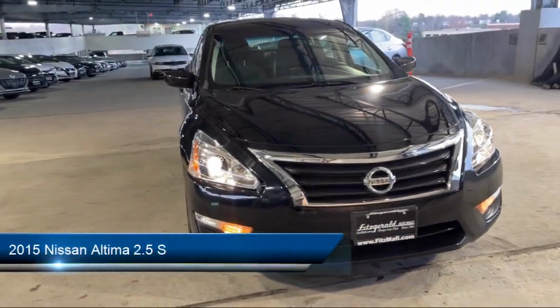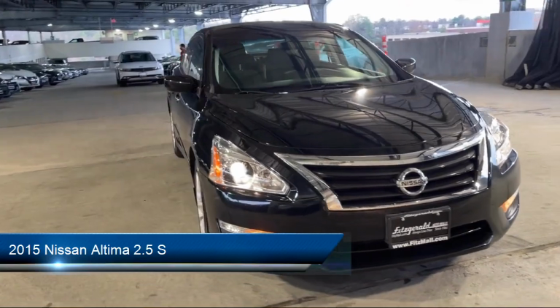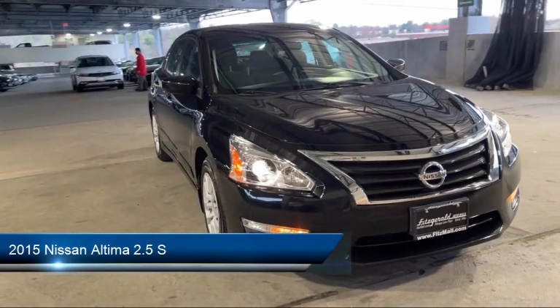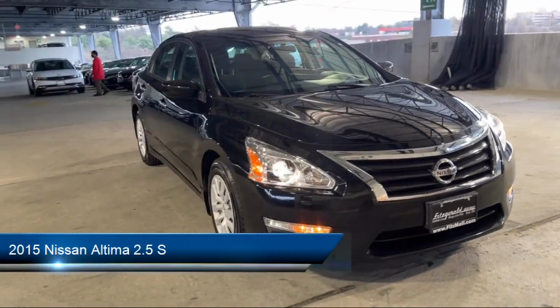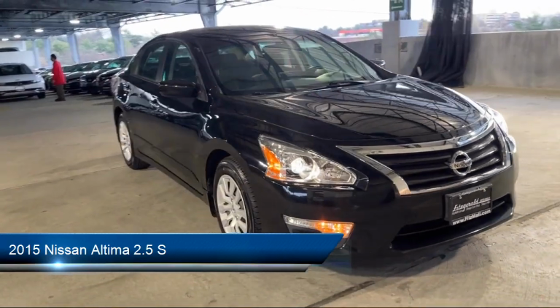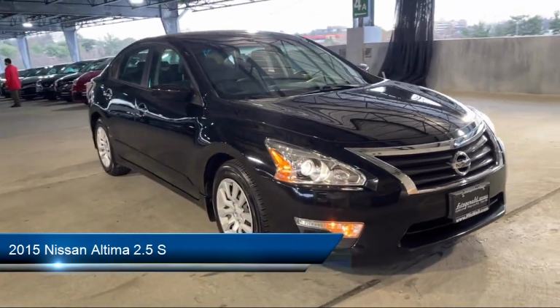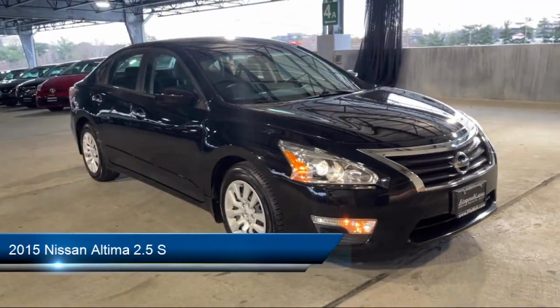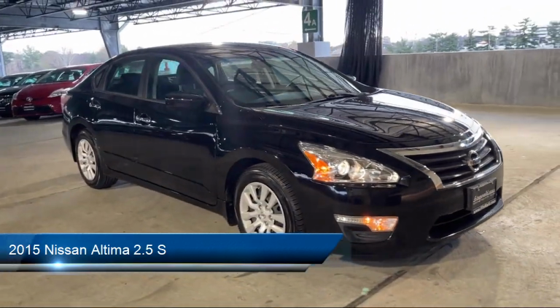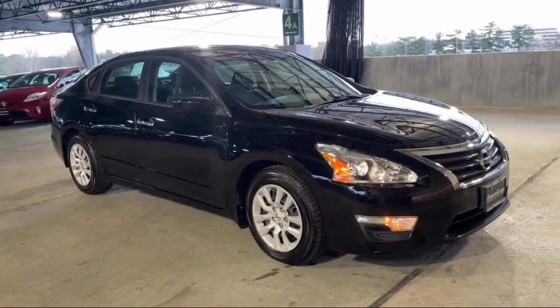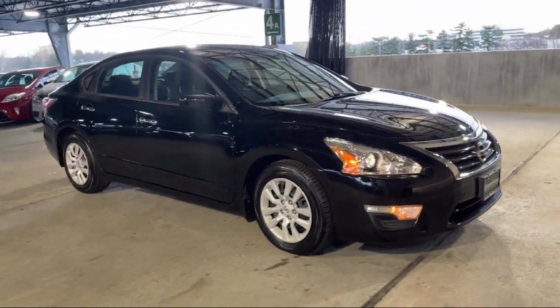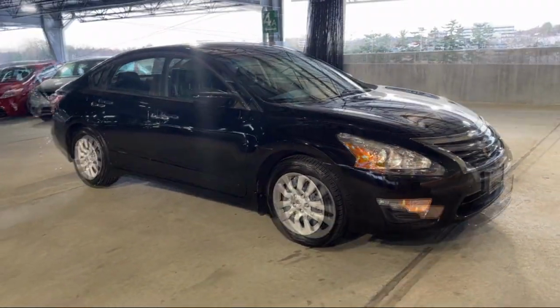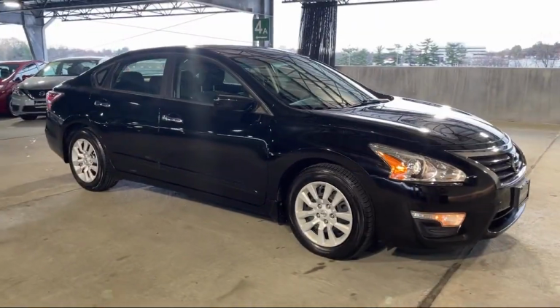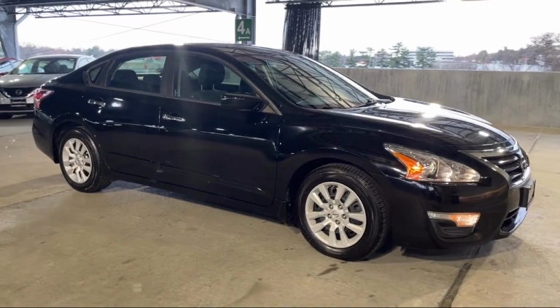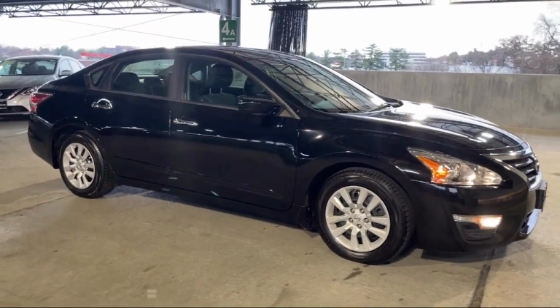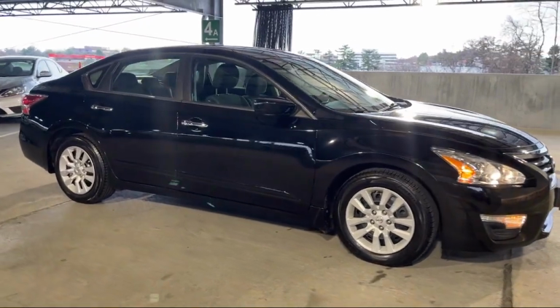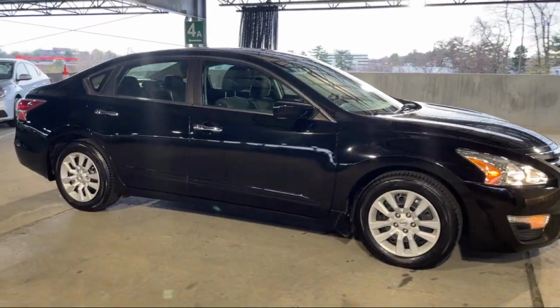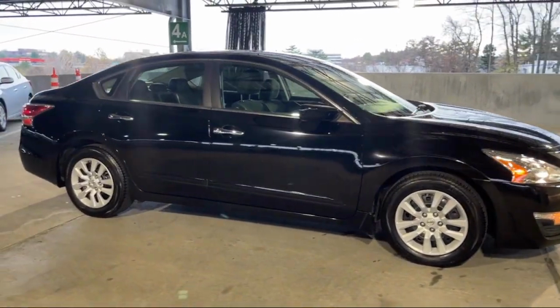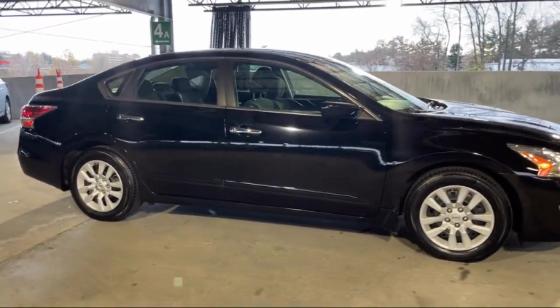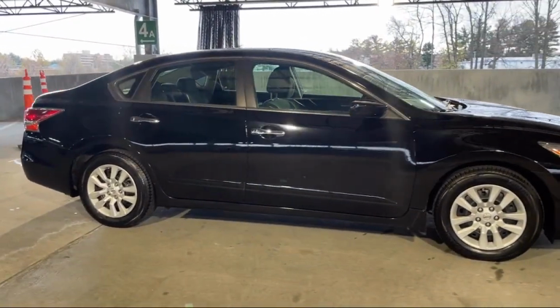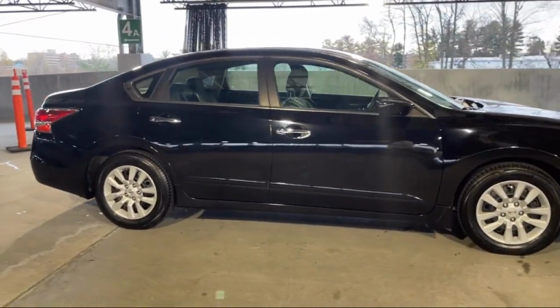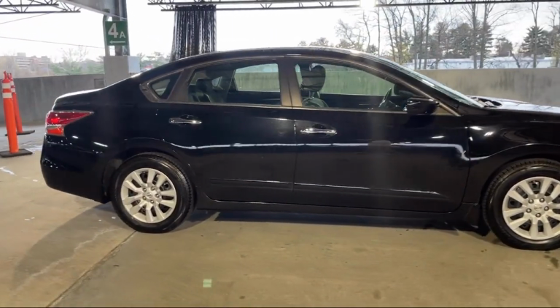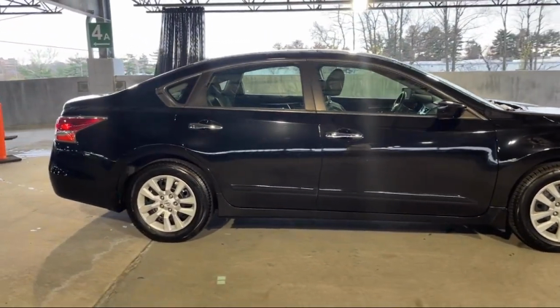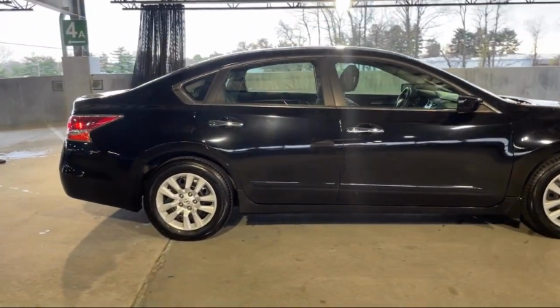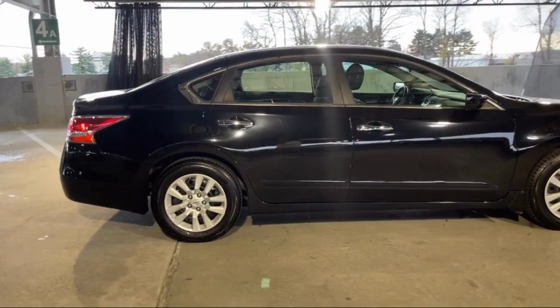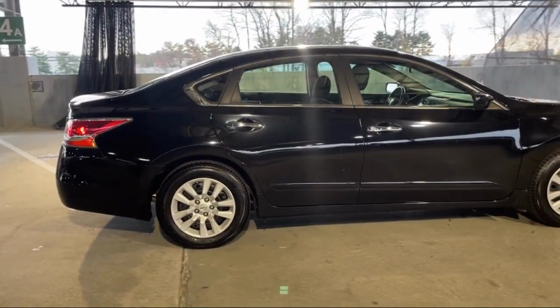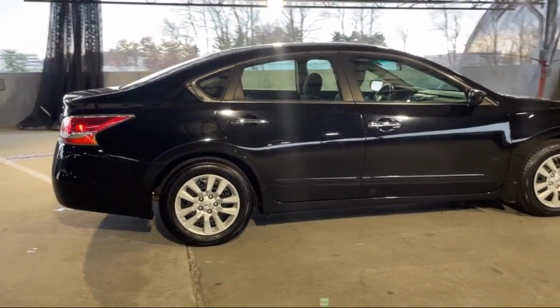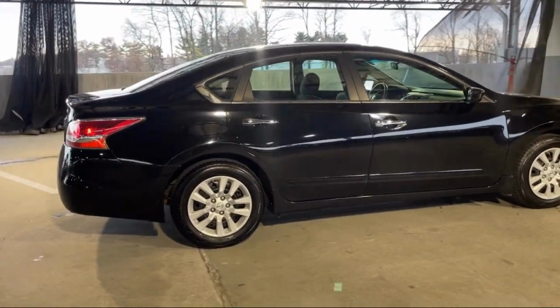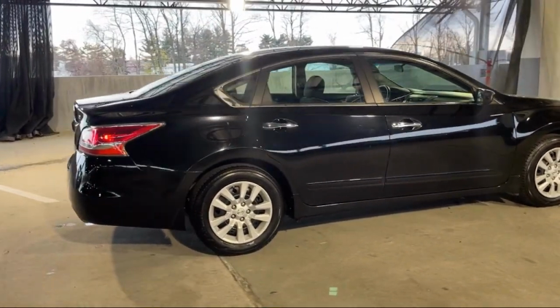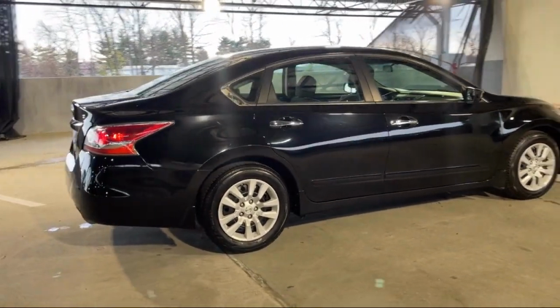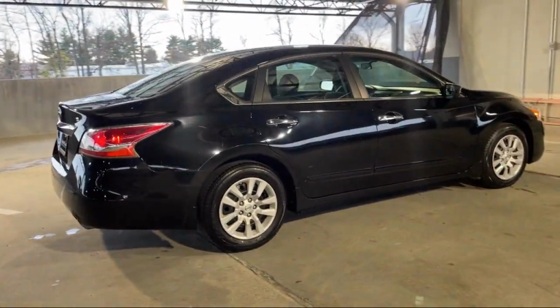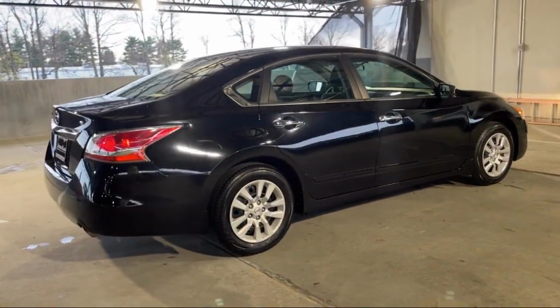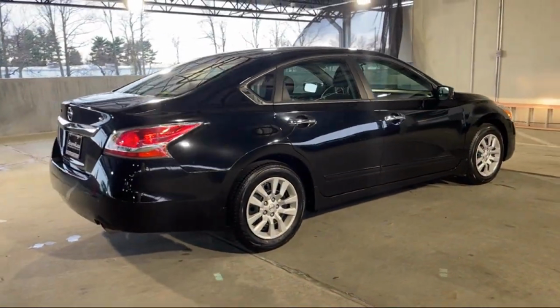It comes equipped with in-dash single disc CD, steering wheel mounted phone controls, wireless Bluetooth data link, ventilated disc front brakes, rear side curtain airbags, and steering wheel mounted audio controls.